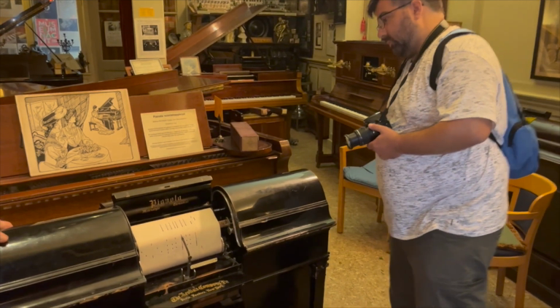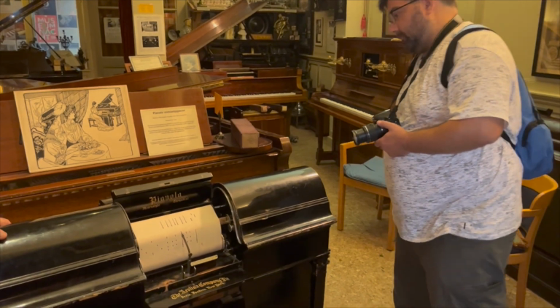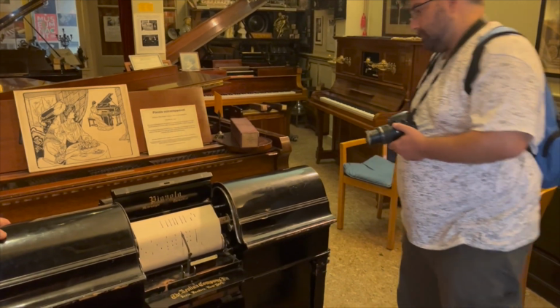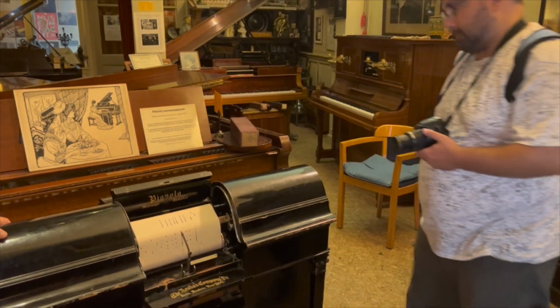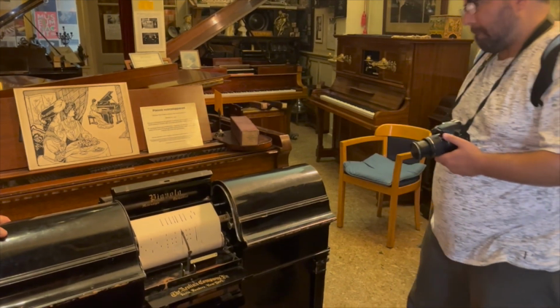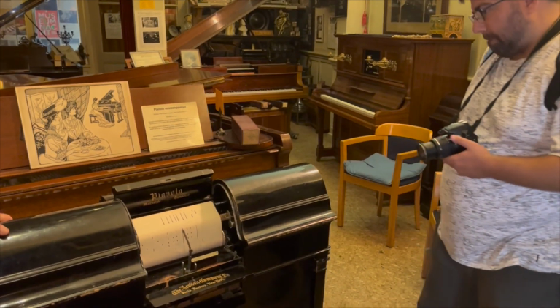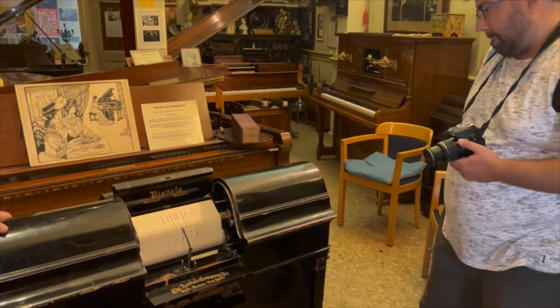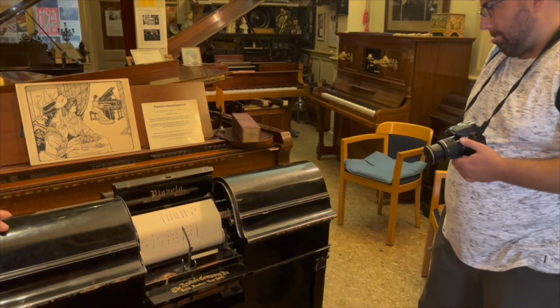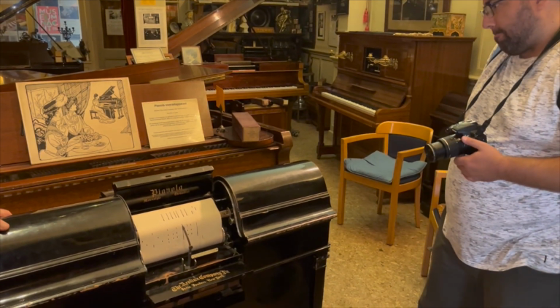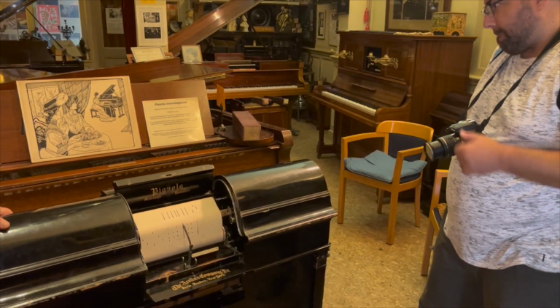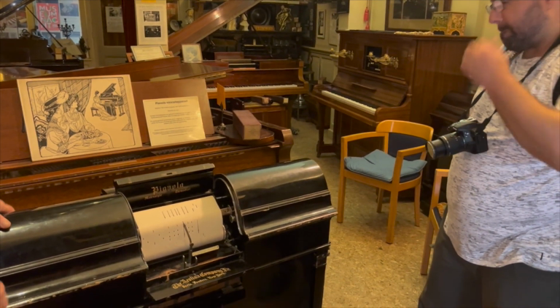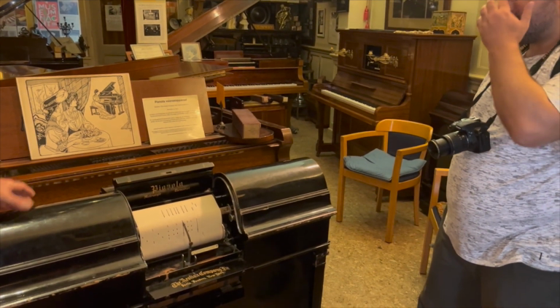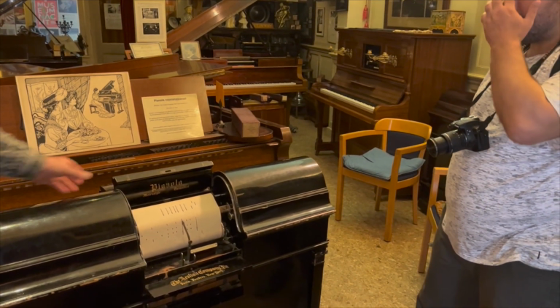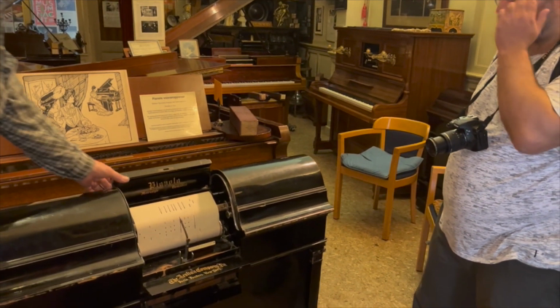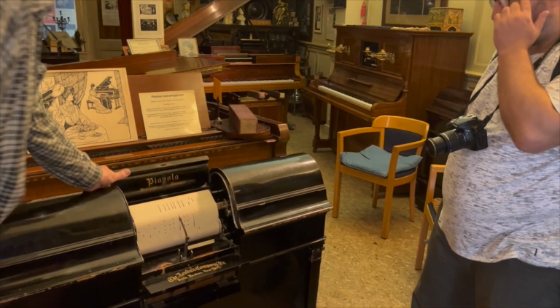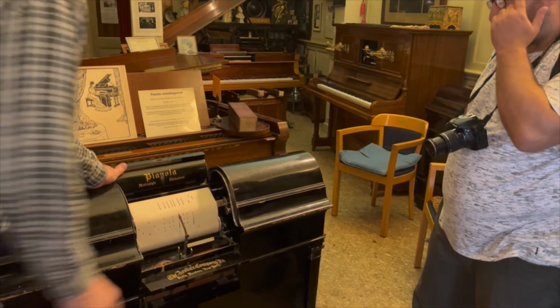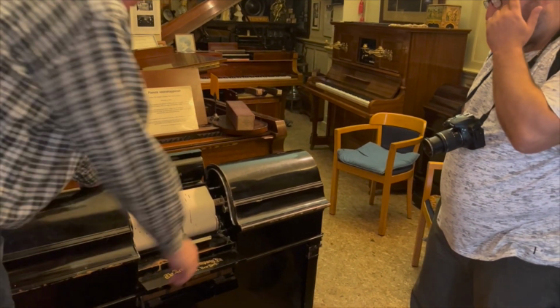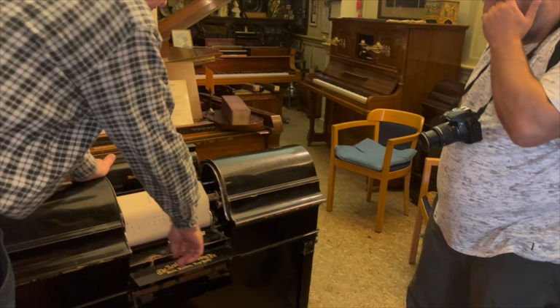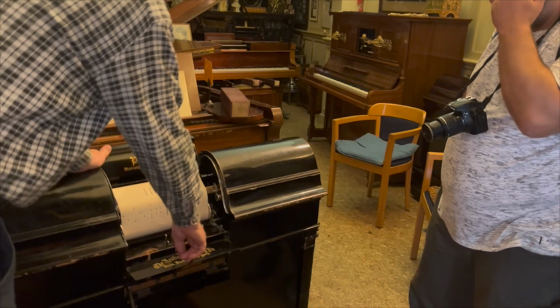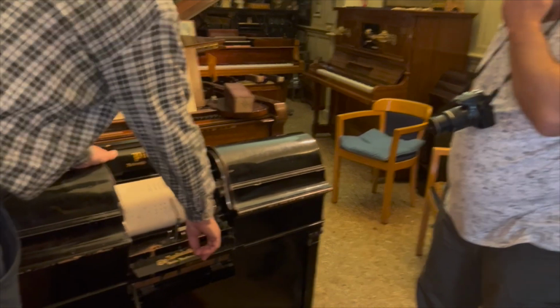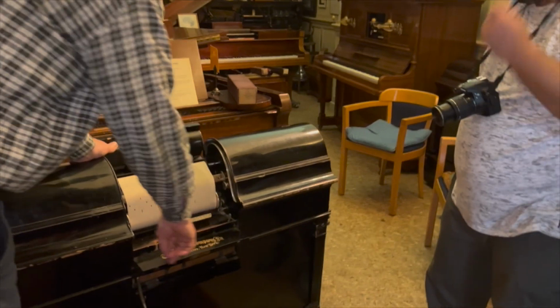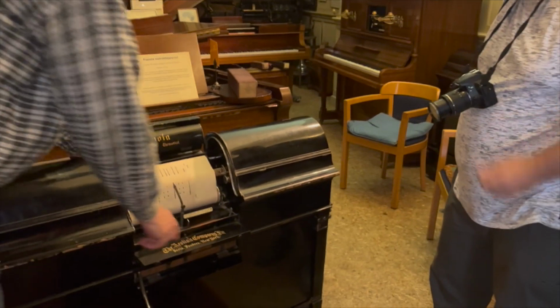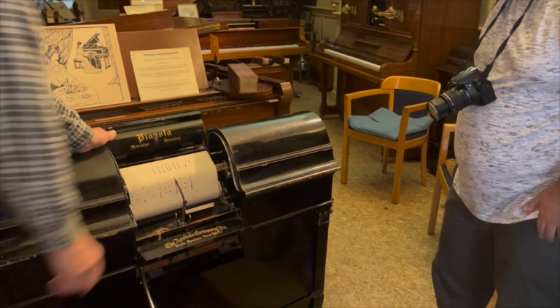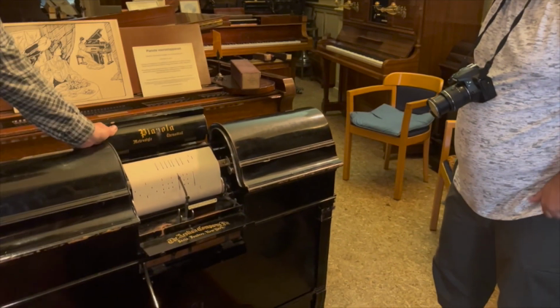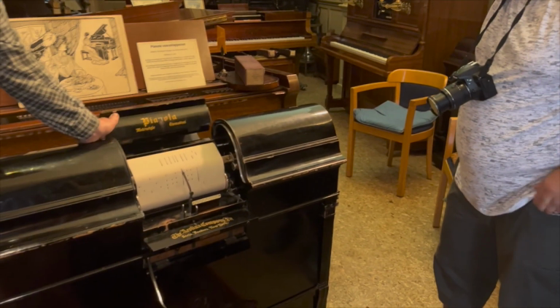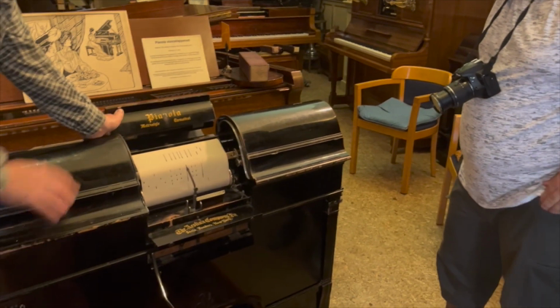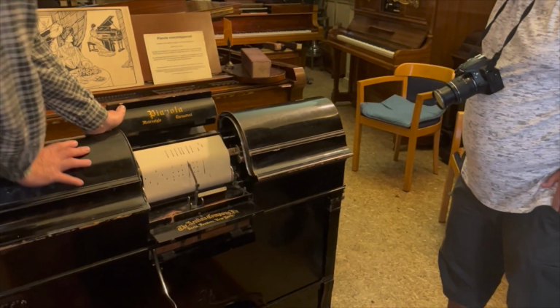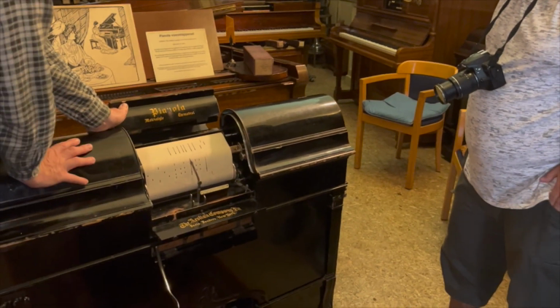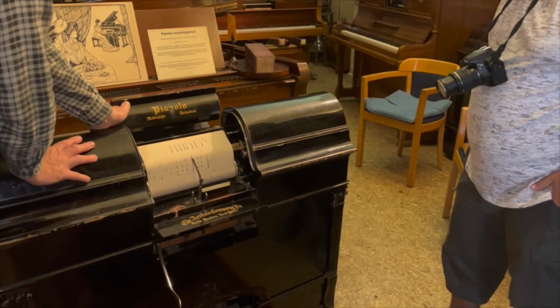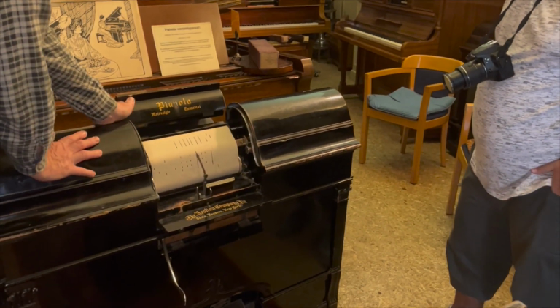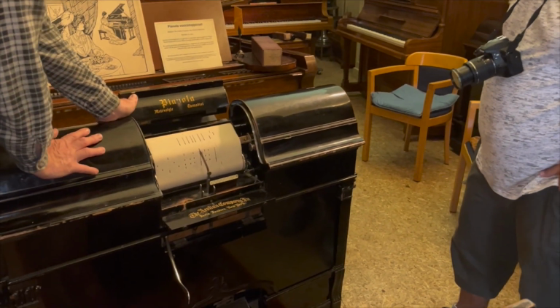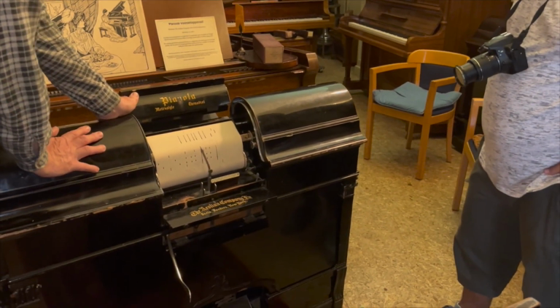they activate the keys. And this is a Pianola, which was a brand name used by the Aeolian company, which is an American instrument.